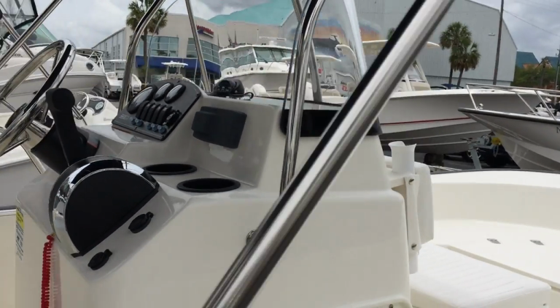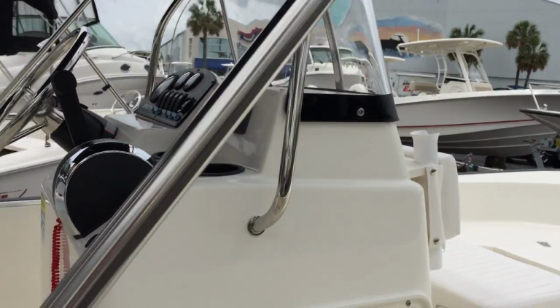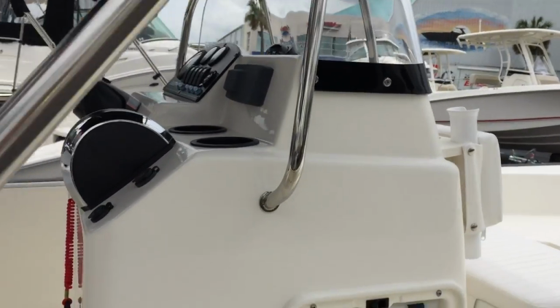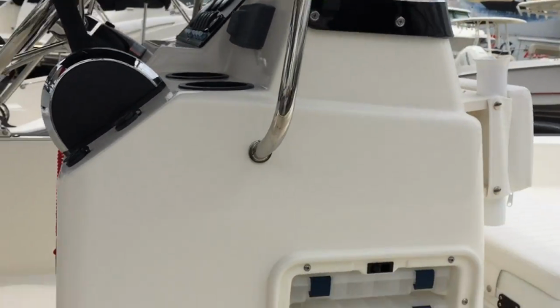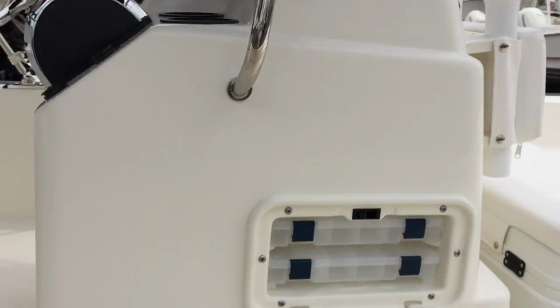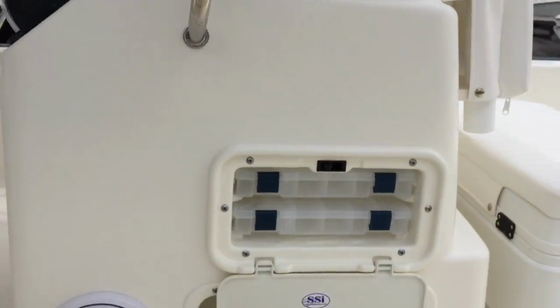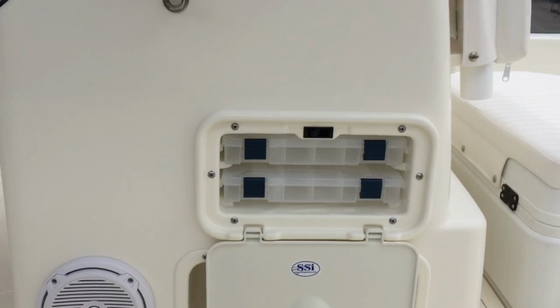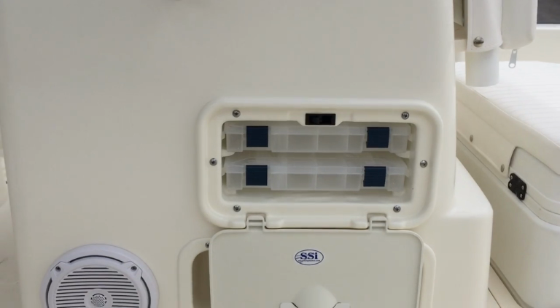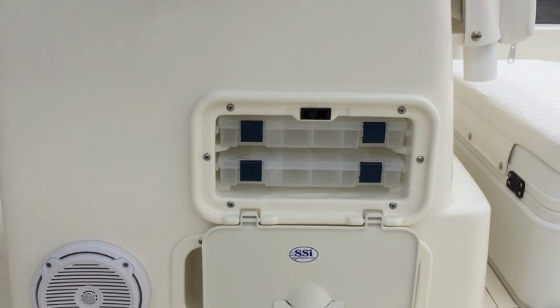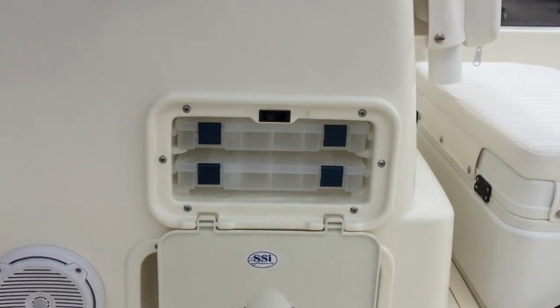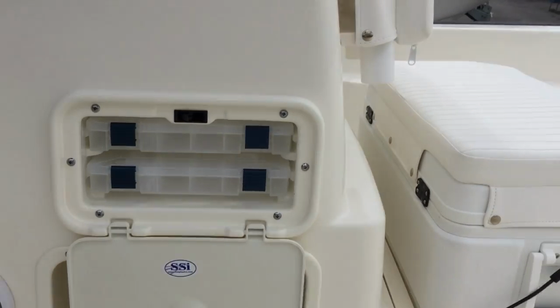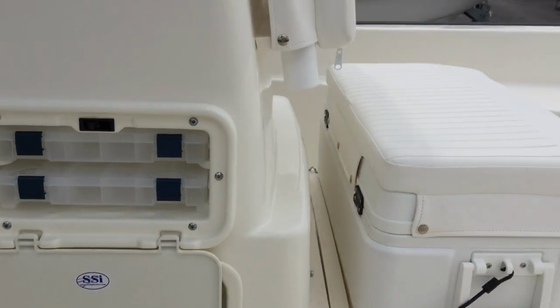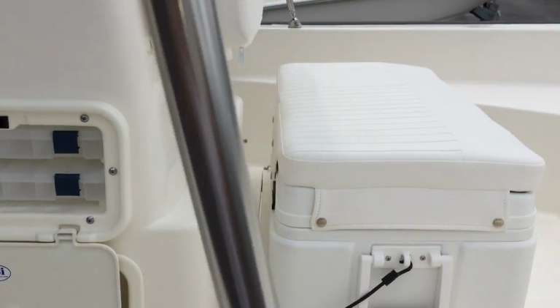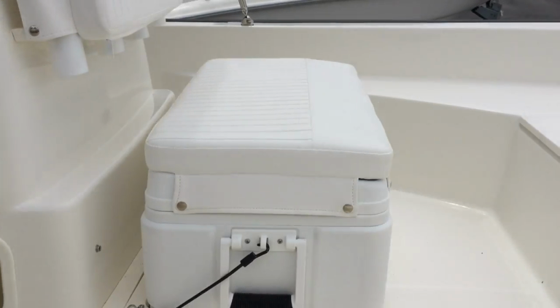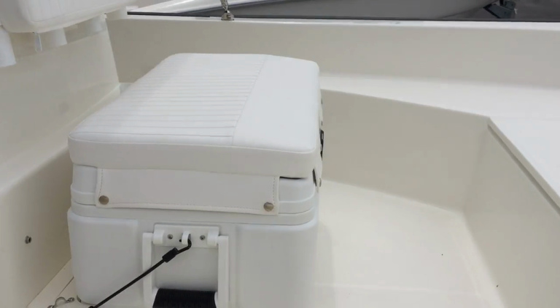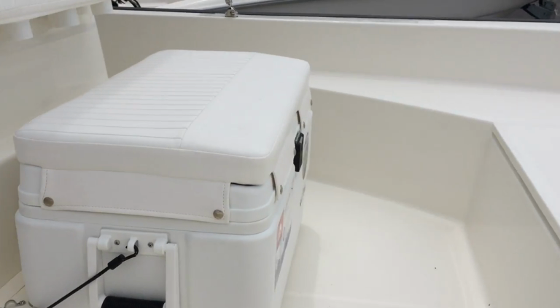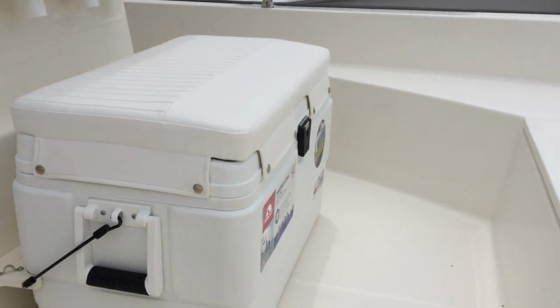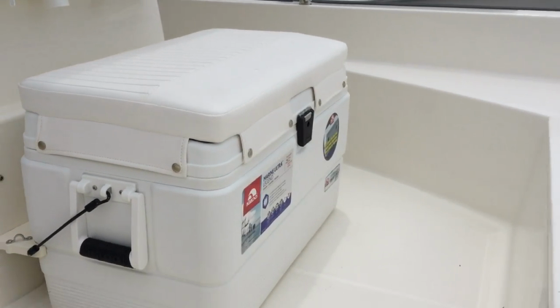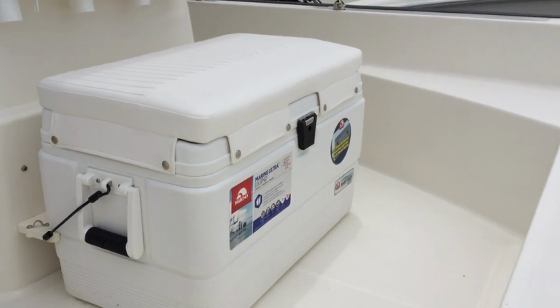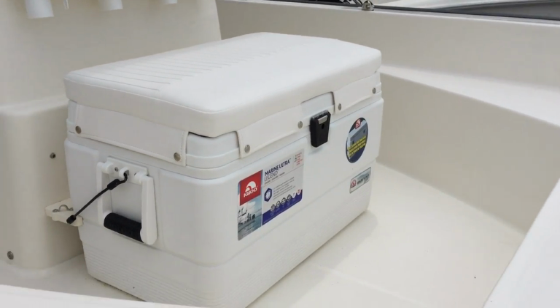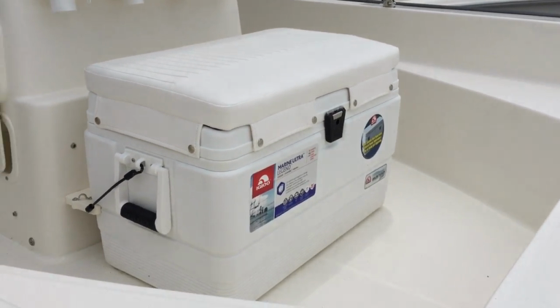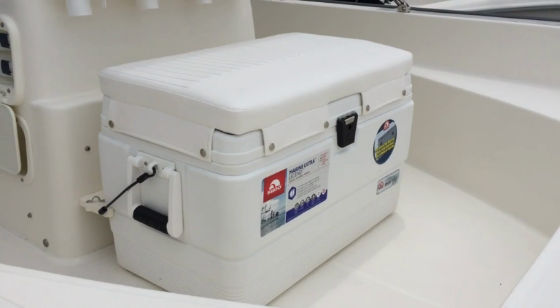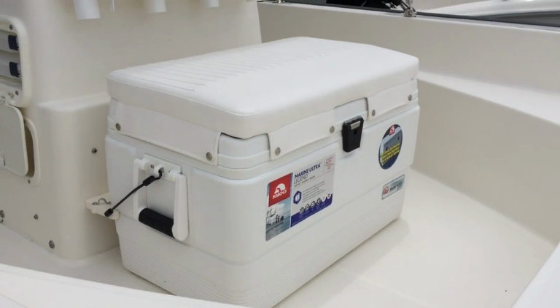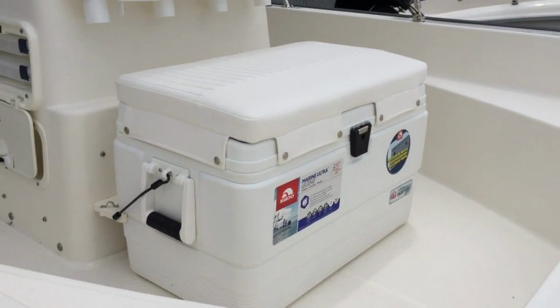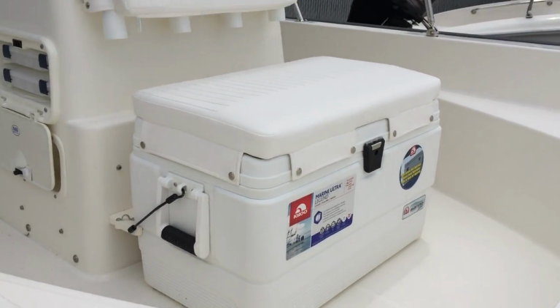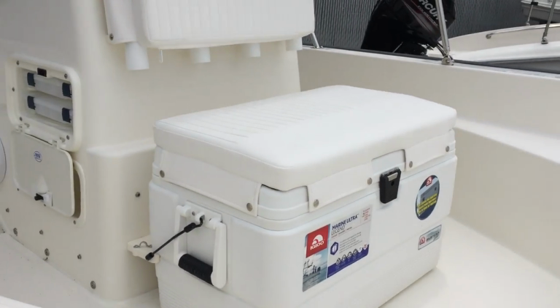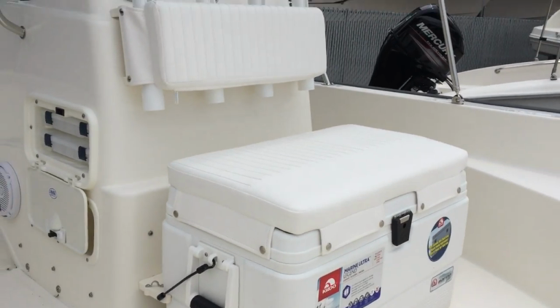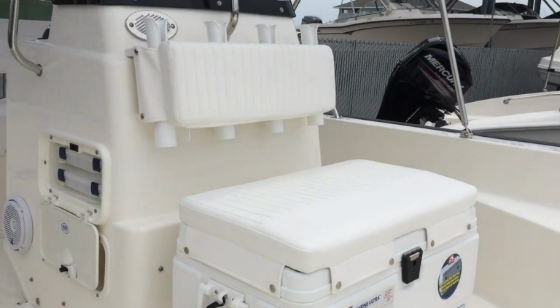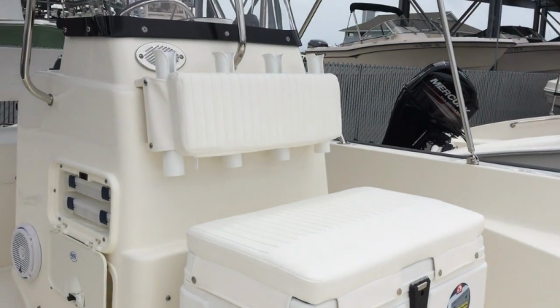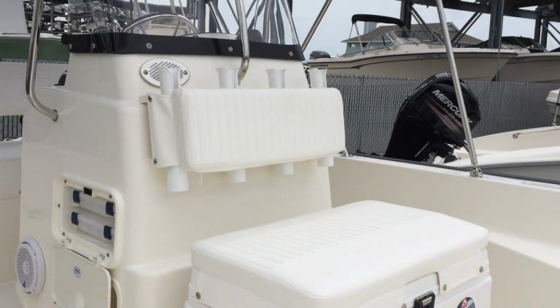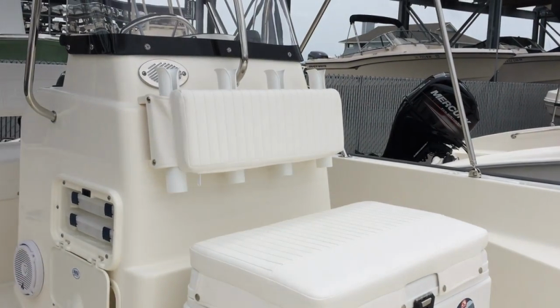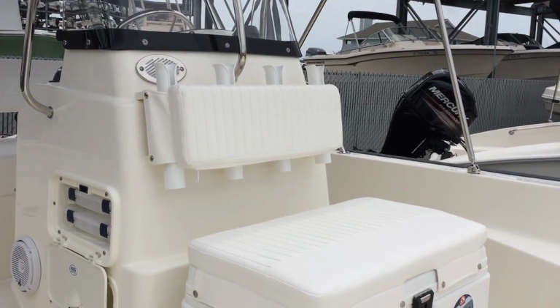This boat has built-in tackle storage. The boat comes with a 72-quart cooler with cushion, and additional rod storage.